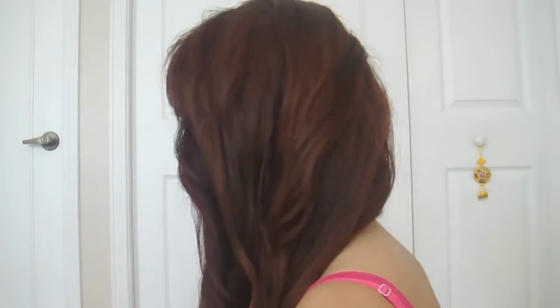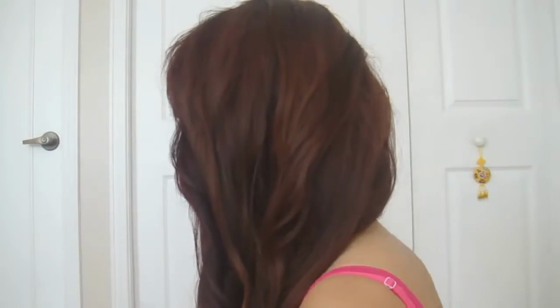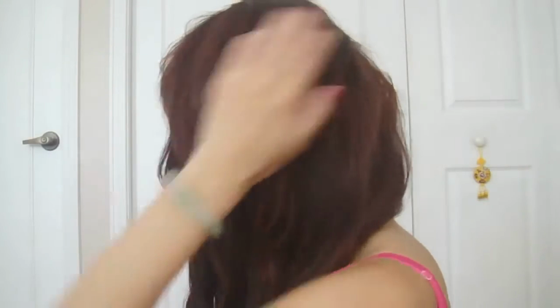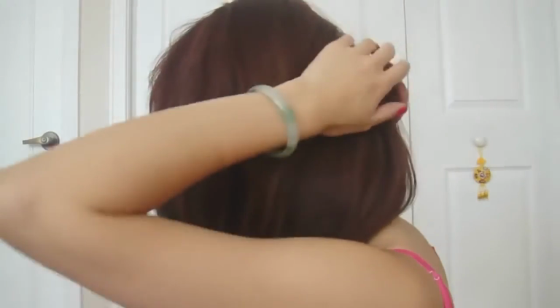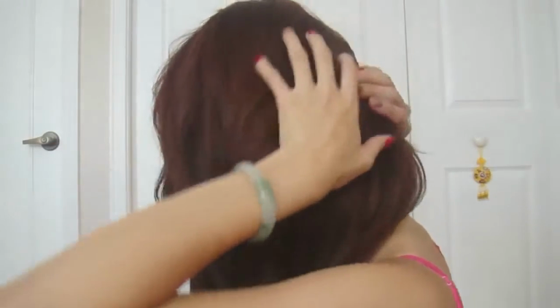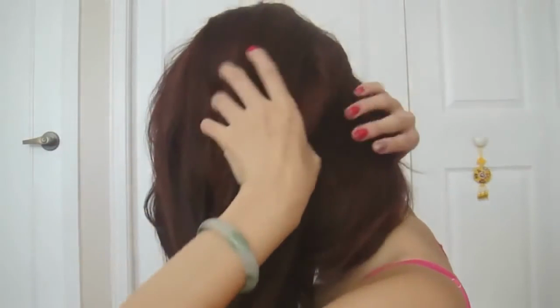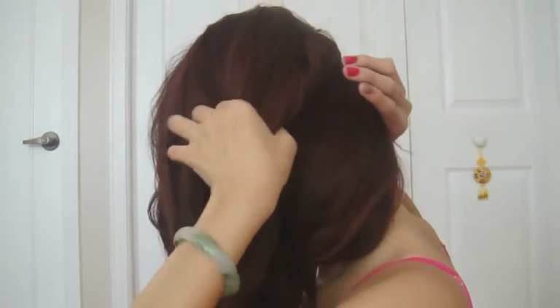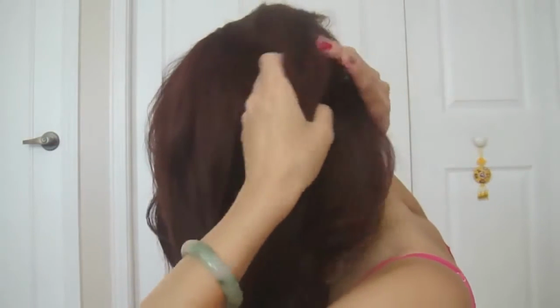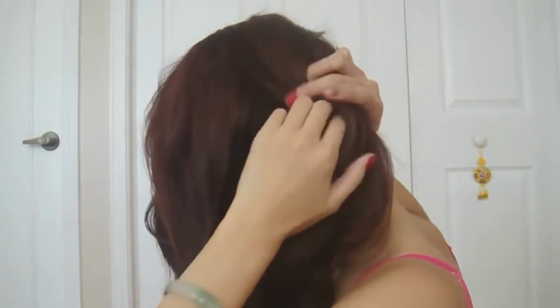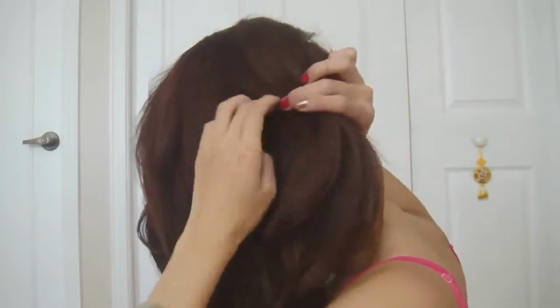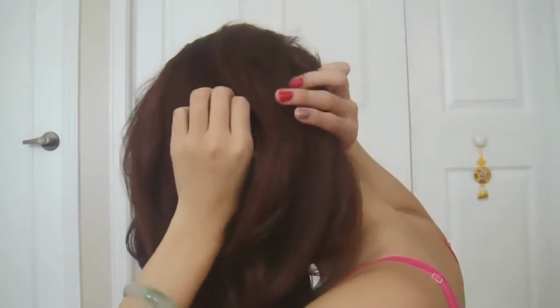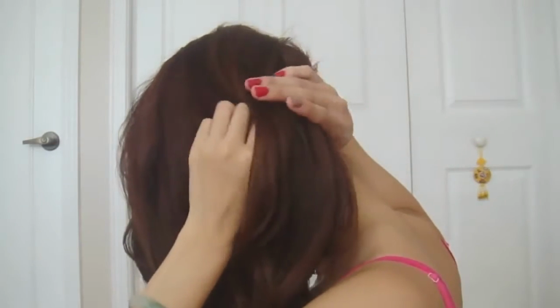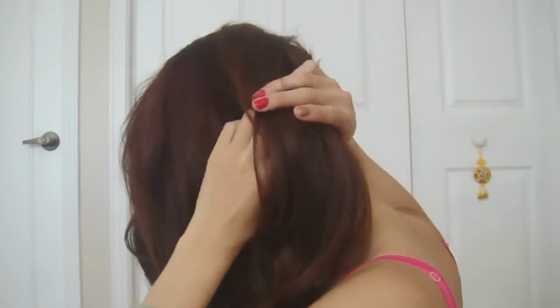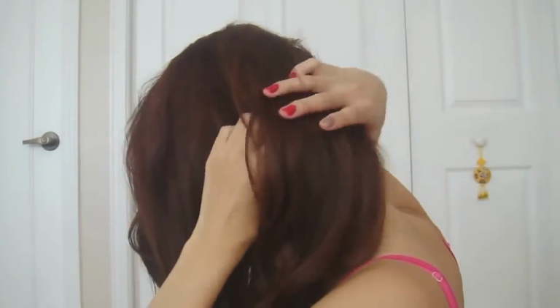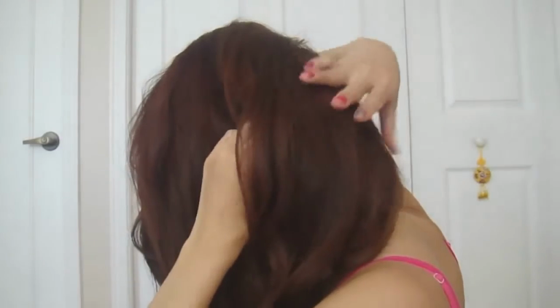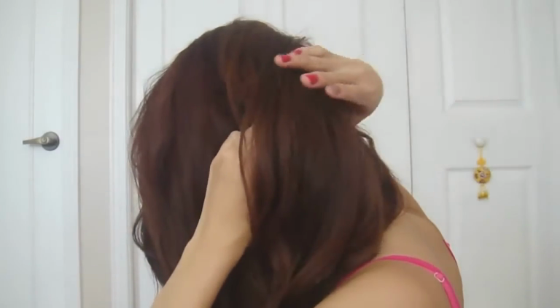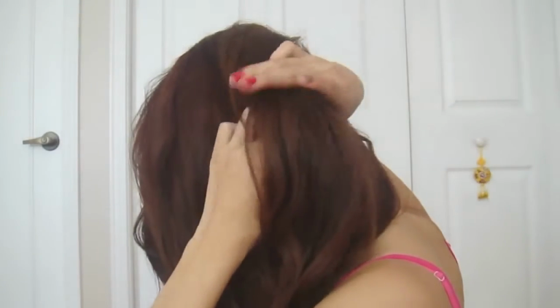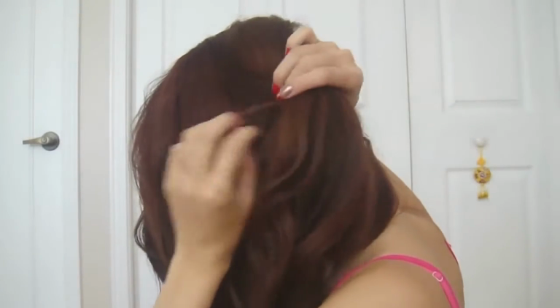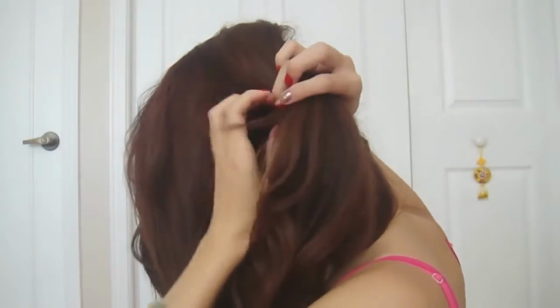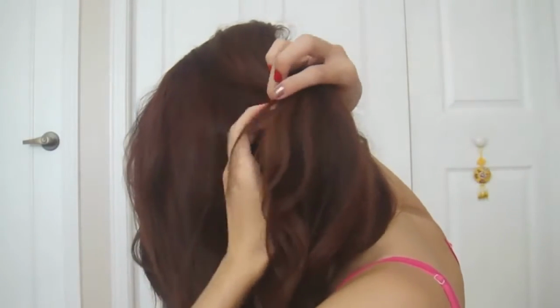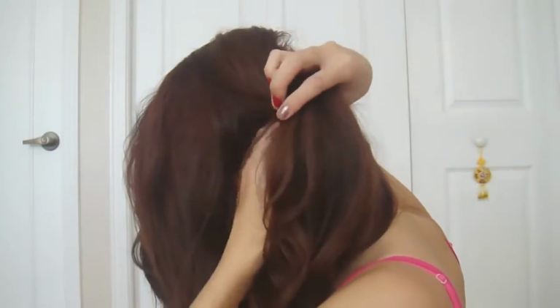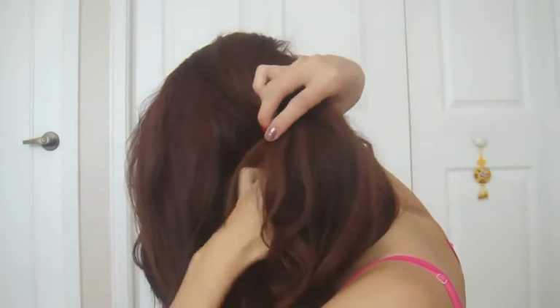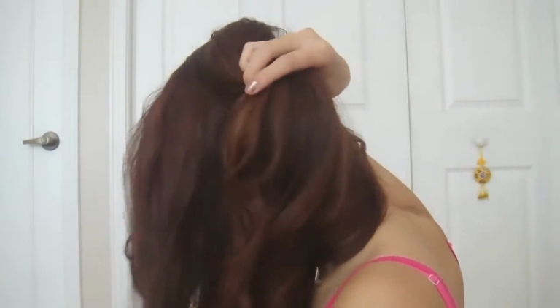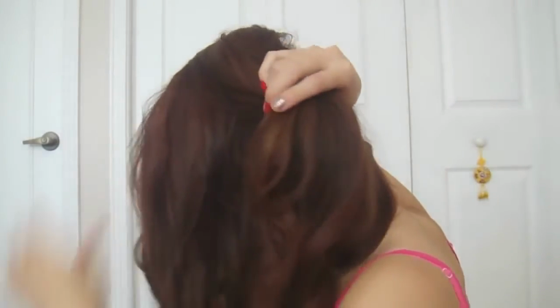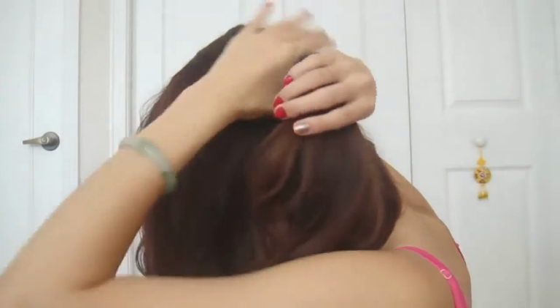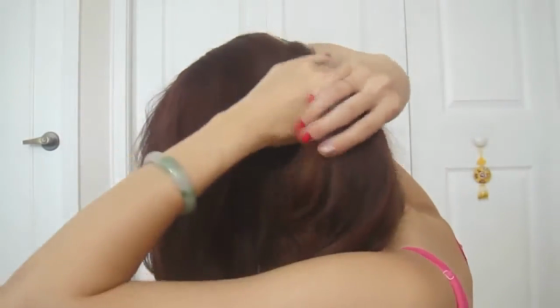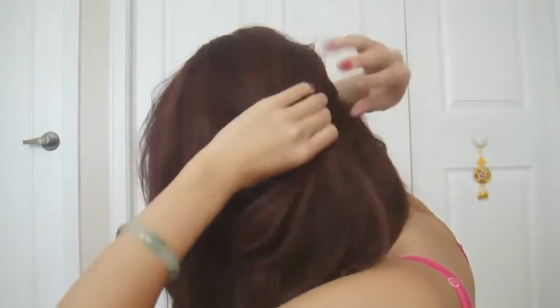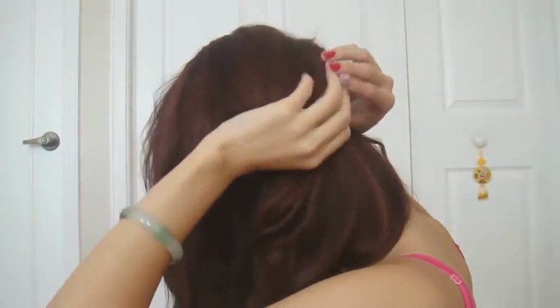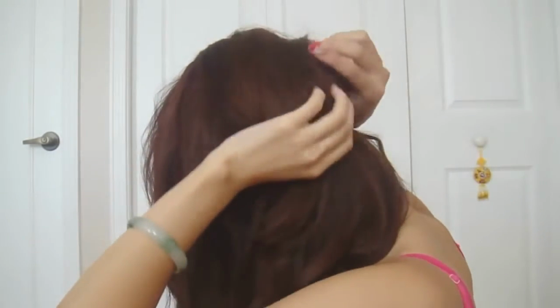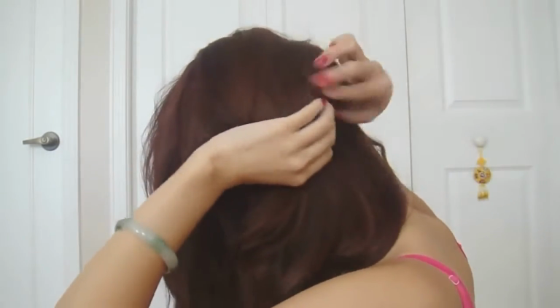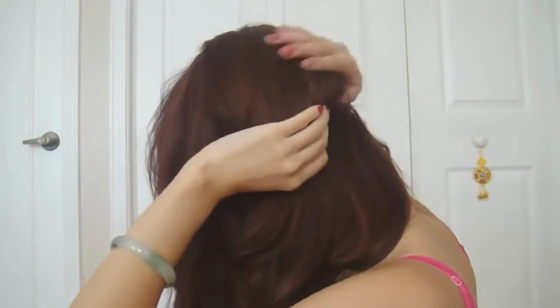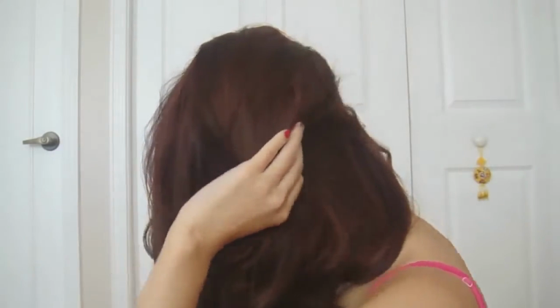Begin by pulling all your hair to one side. Divide your hair into two vertical, front and back sections.